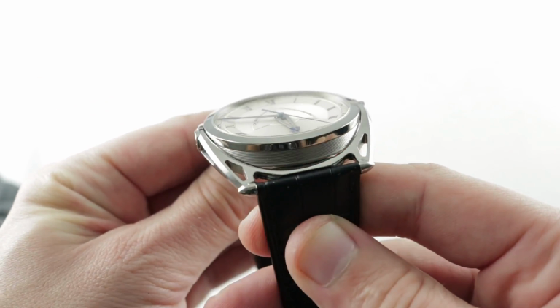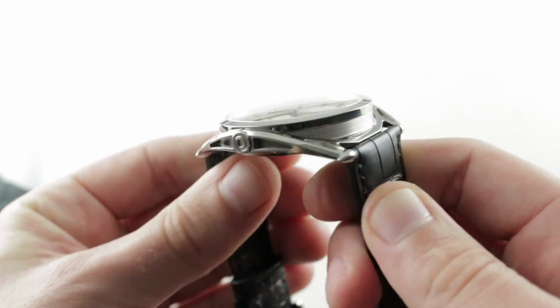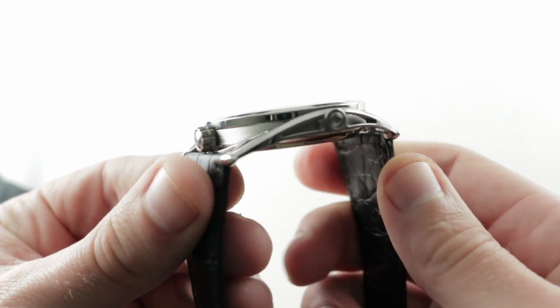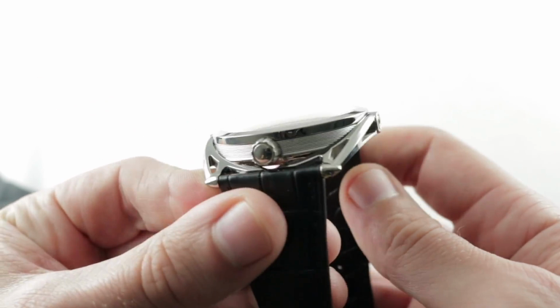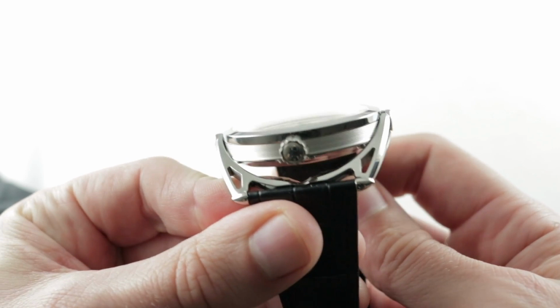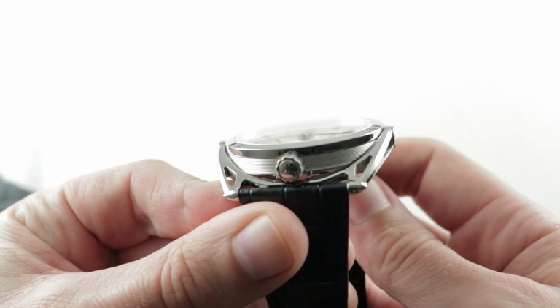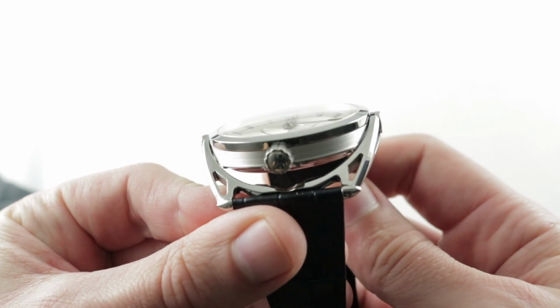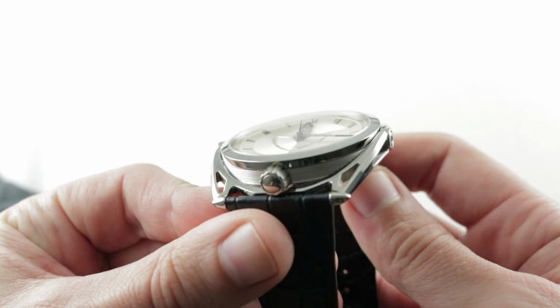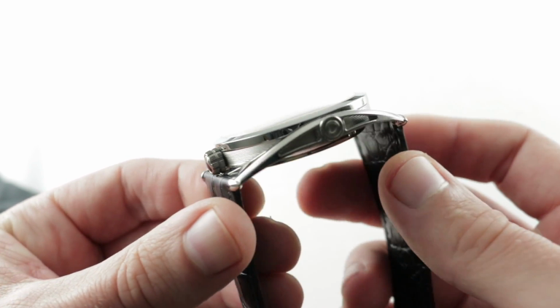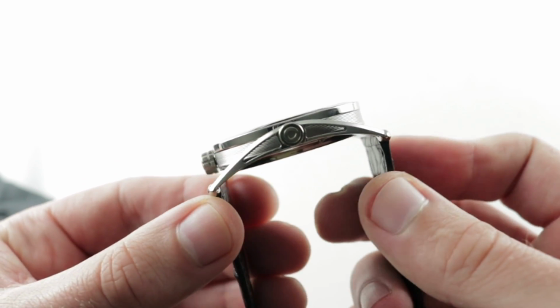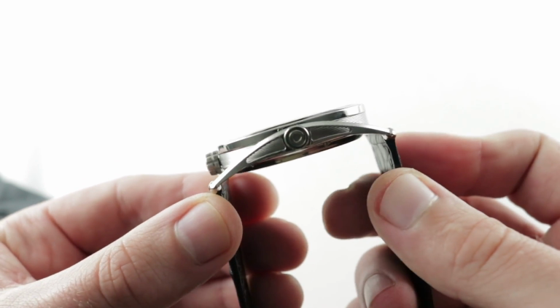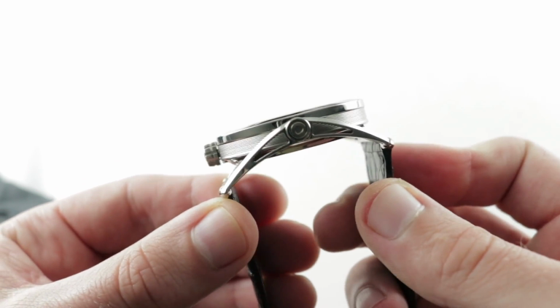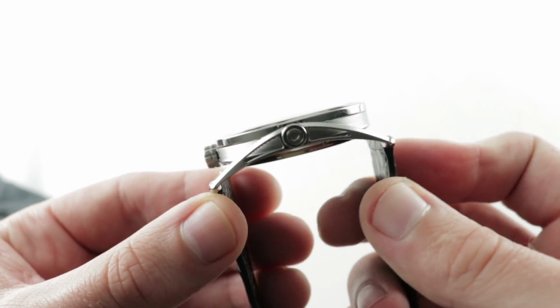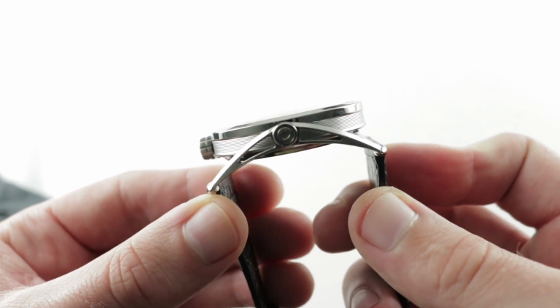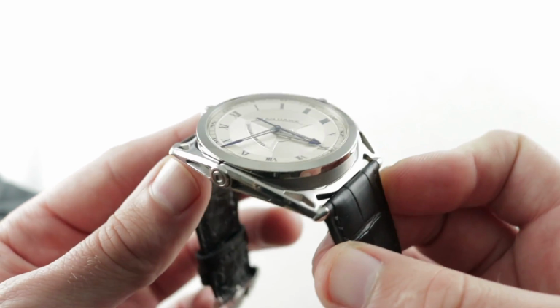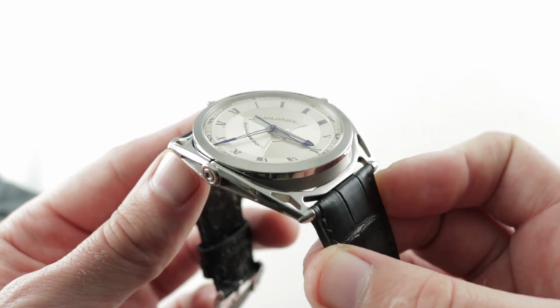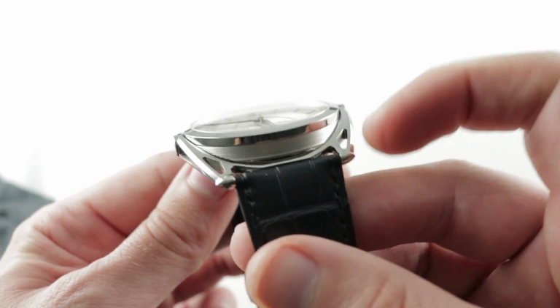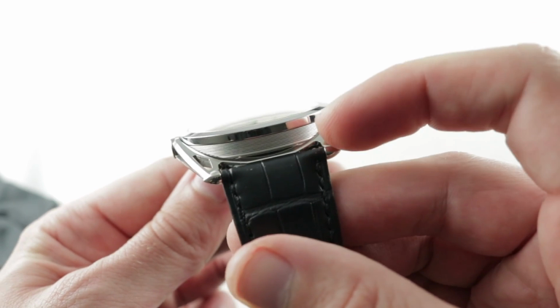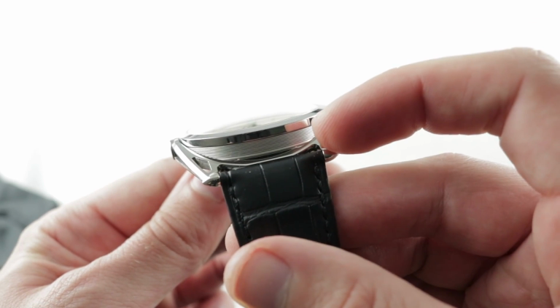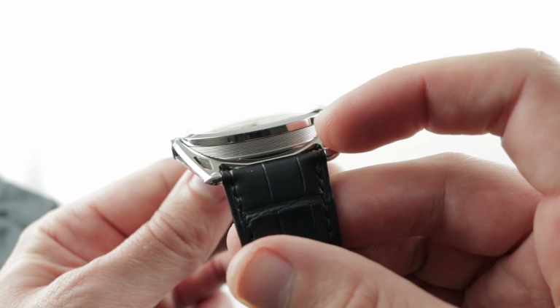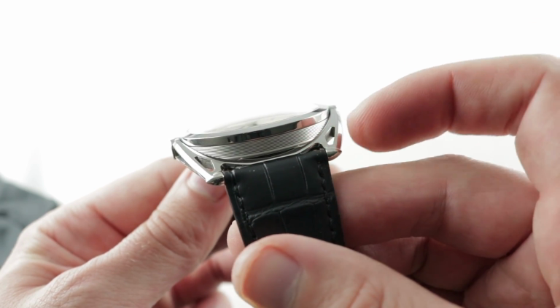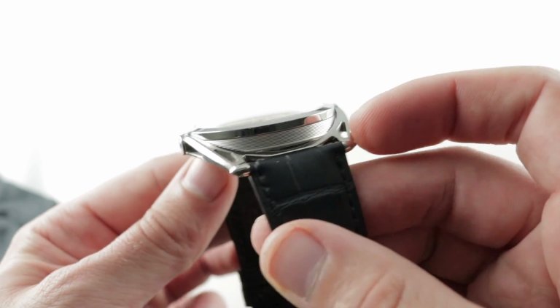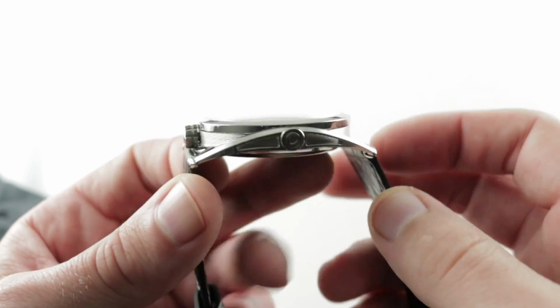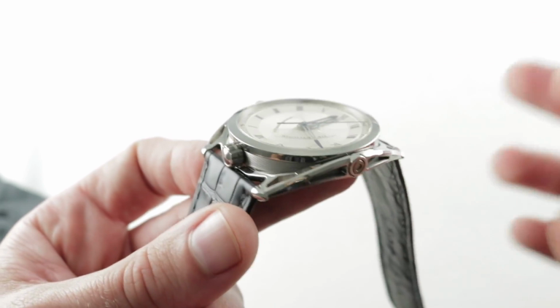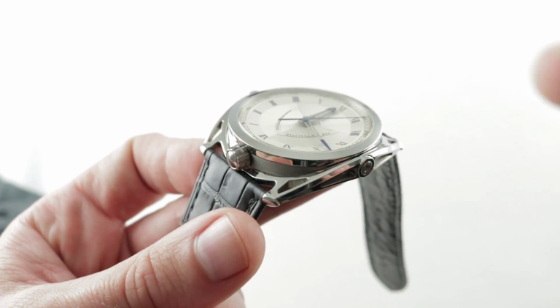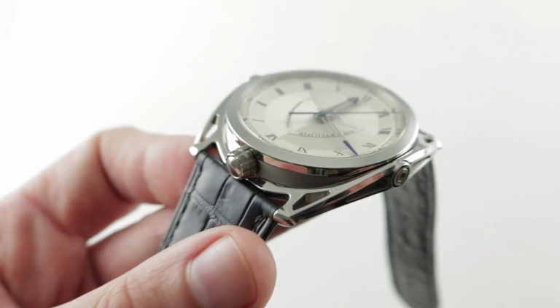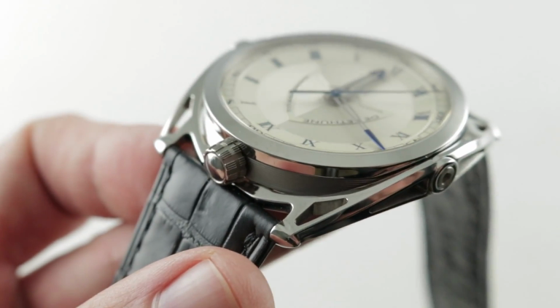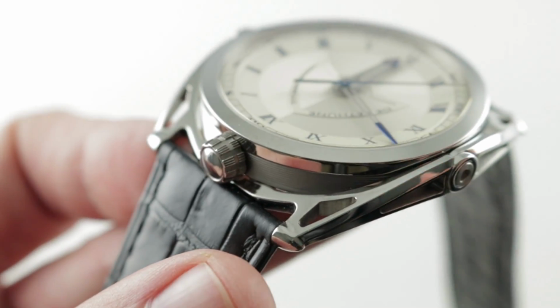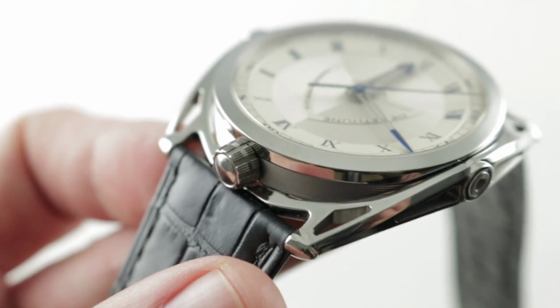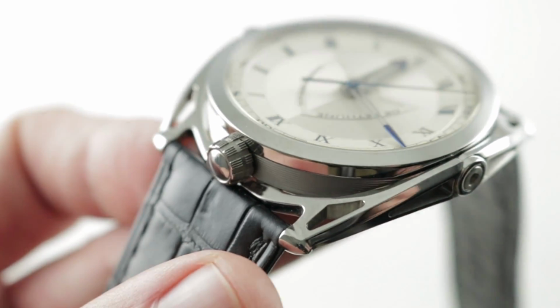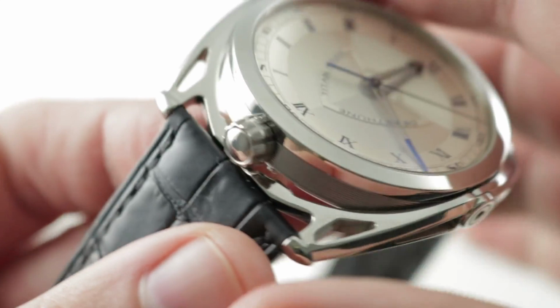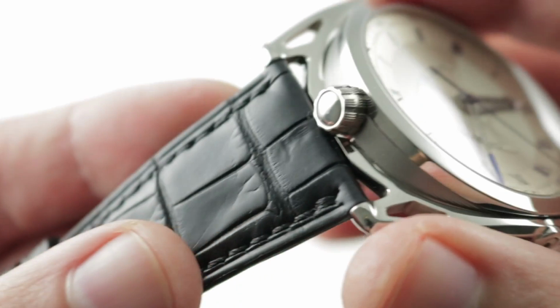Not one but two variables in the equation, as both of the lugs are spring-loaded and floating to contour to your wrist. There is a 26mm spacing between the lugs, so it is a proprietary strap size and a proprietary strap.